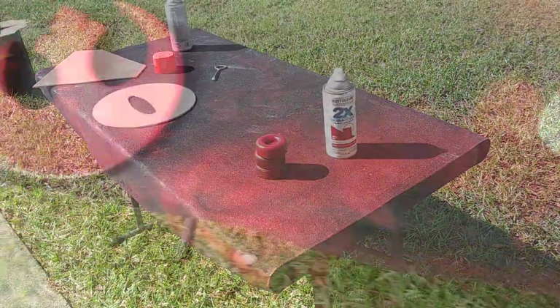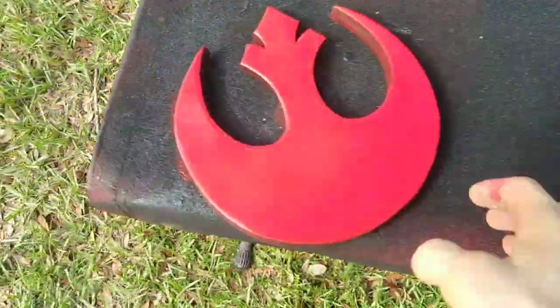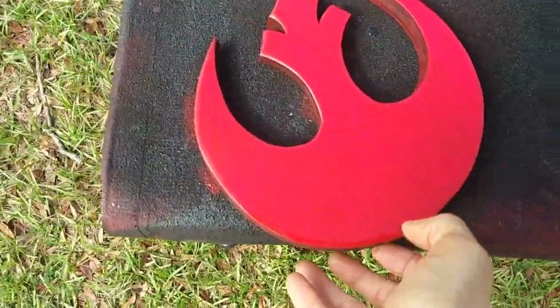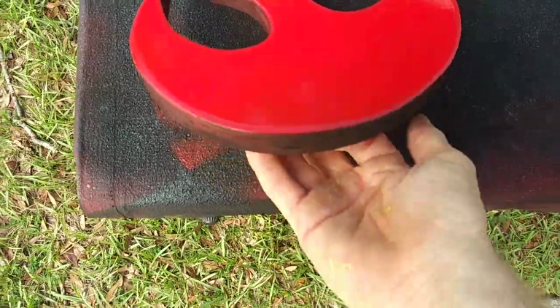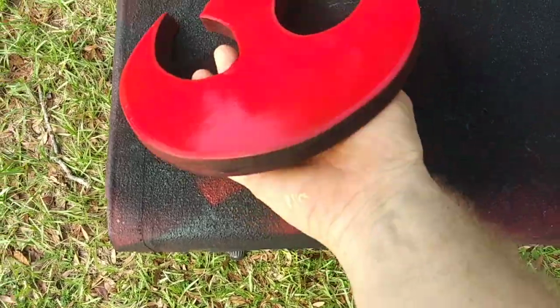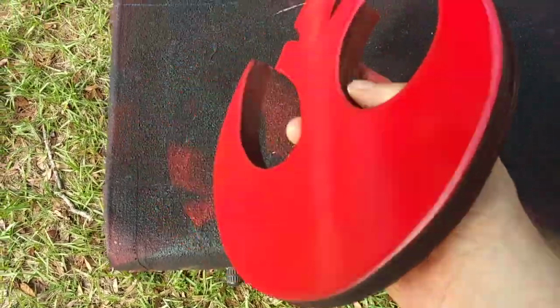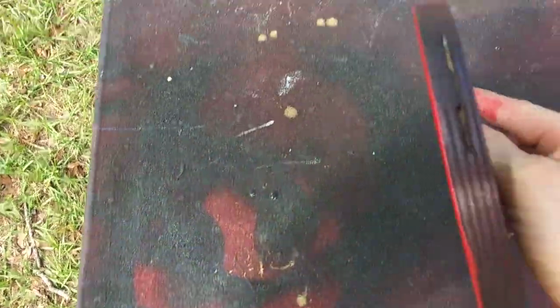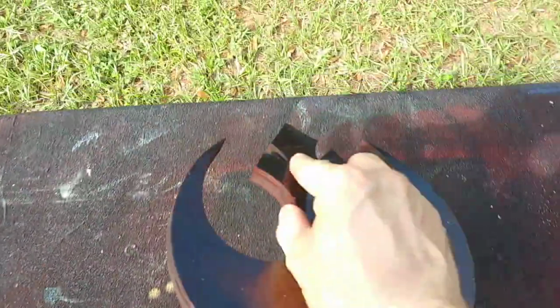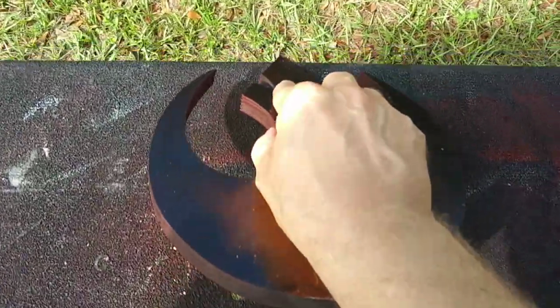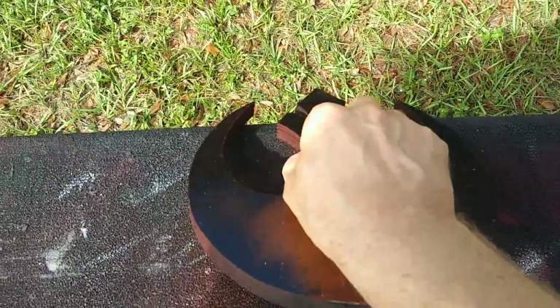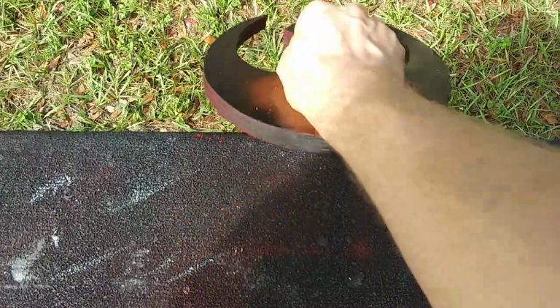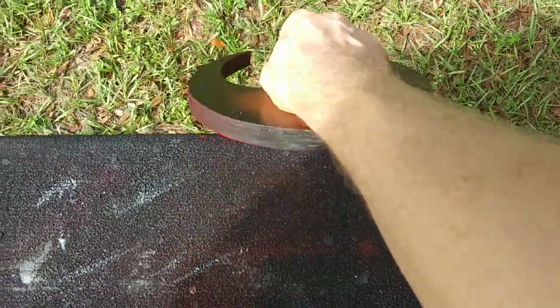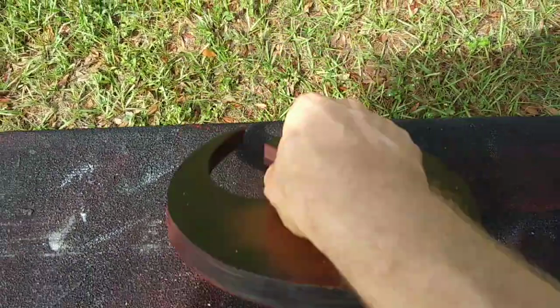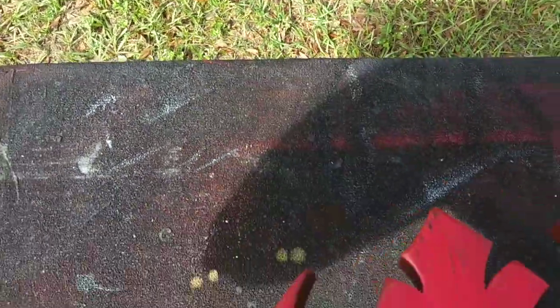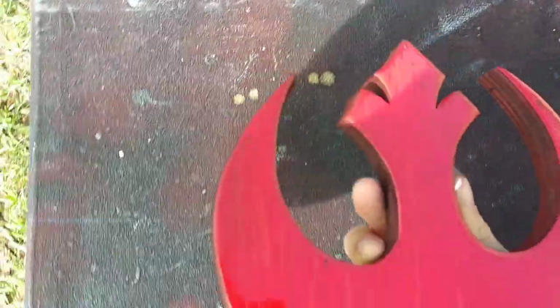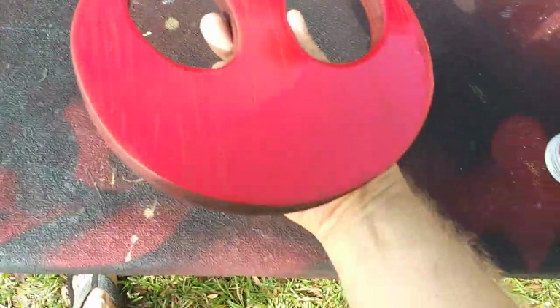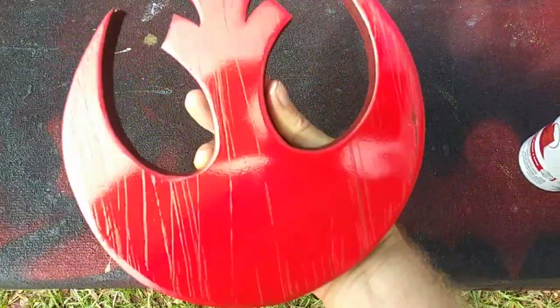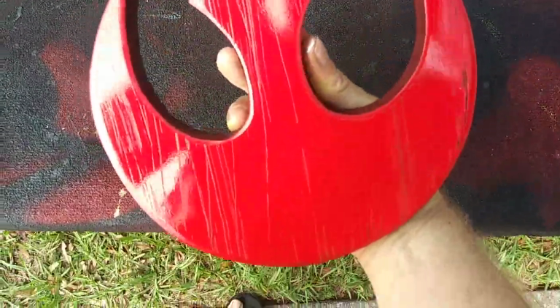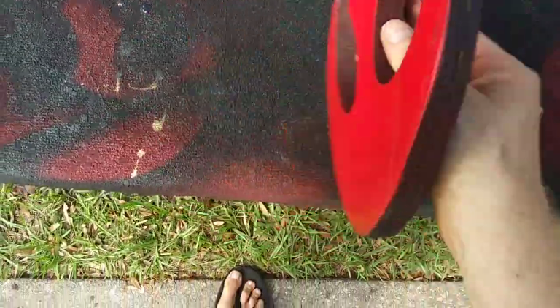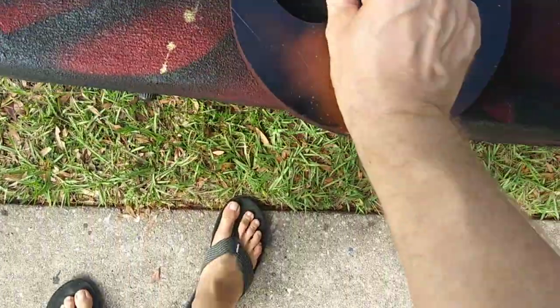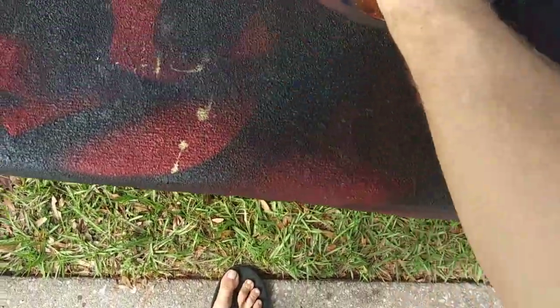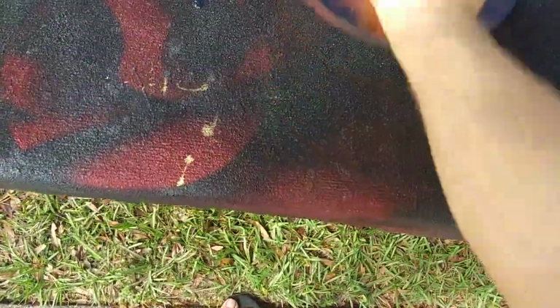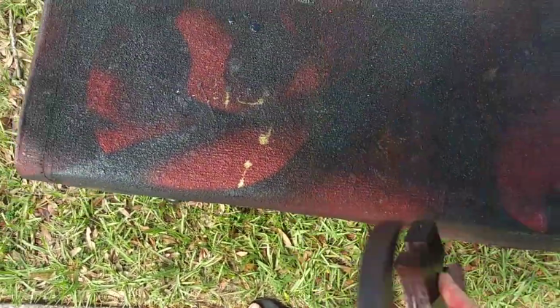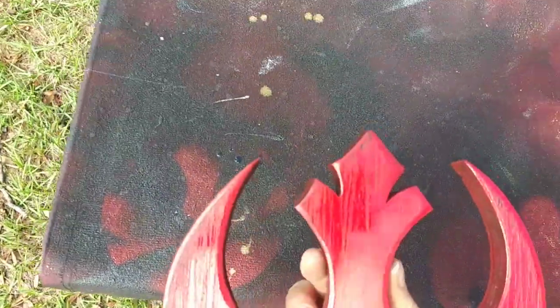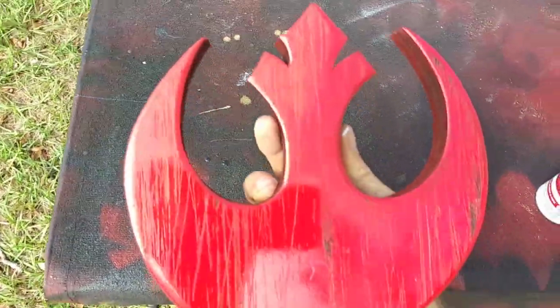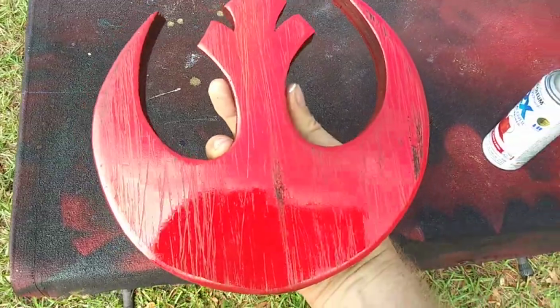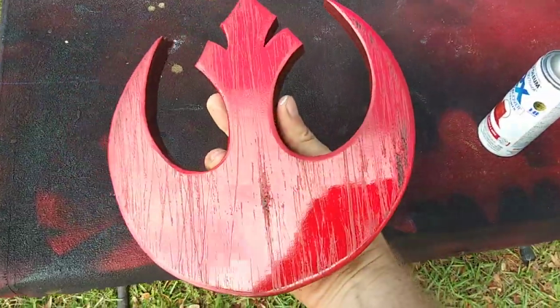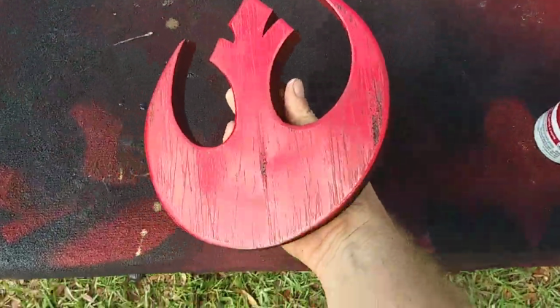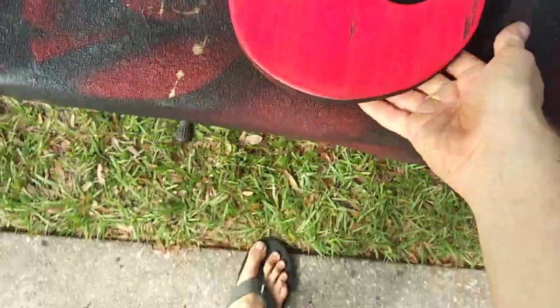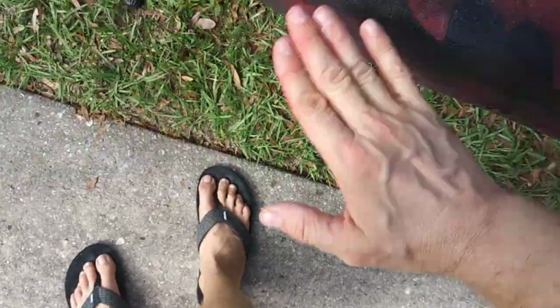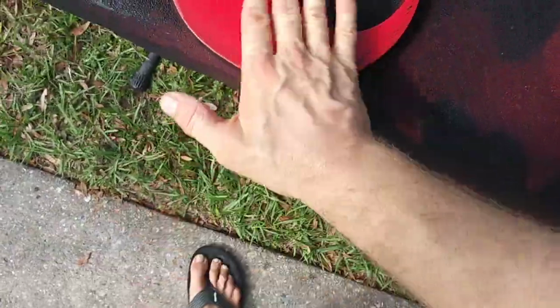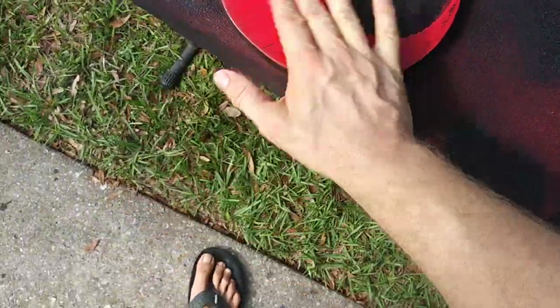We're gonna utilize a secret Russian weathering technique - just destroying some of that top layer of paint, giving it a few scratches, making it weathered. Then we spray it again and brush all this dirt off.